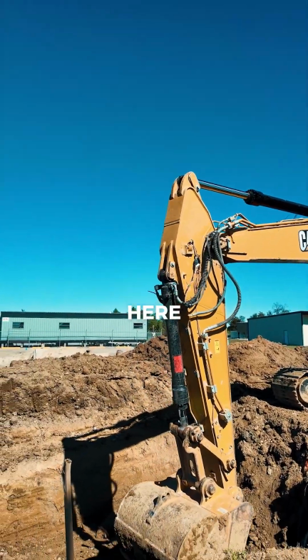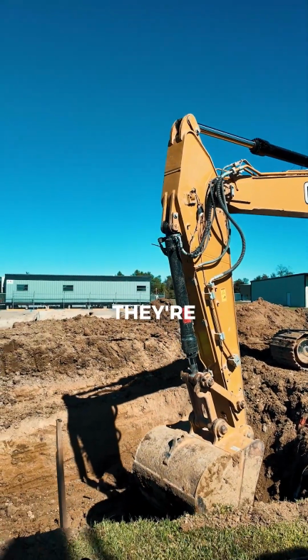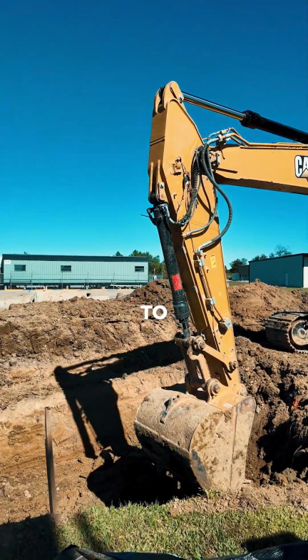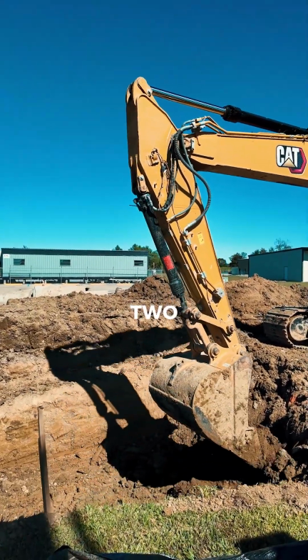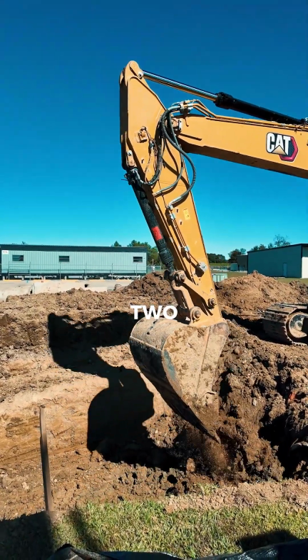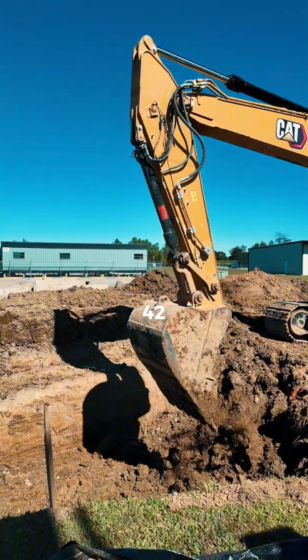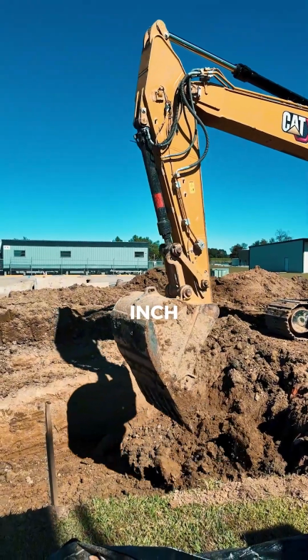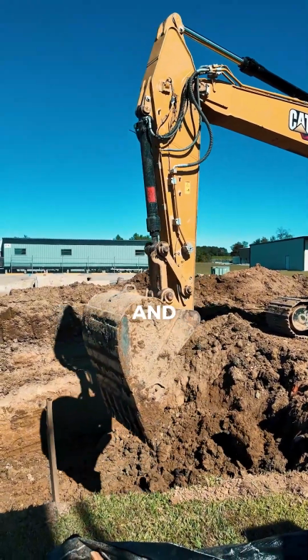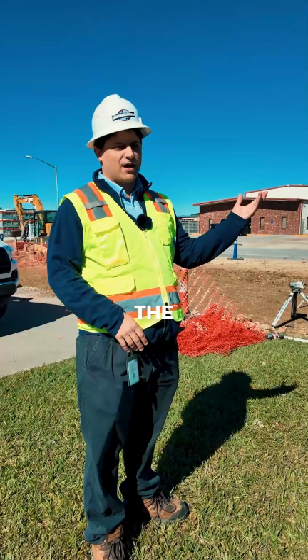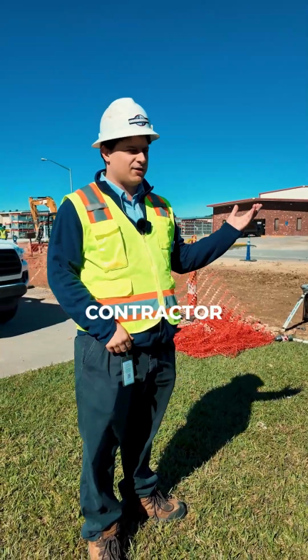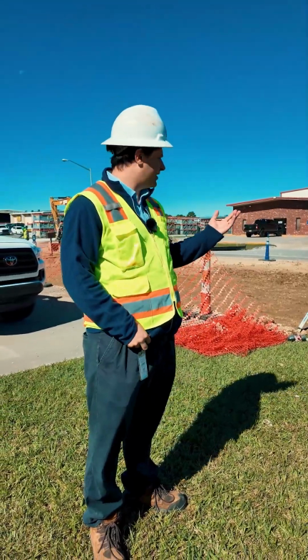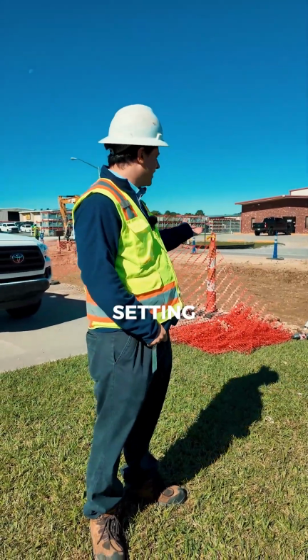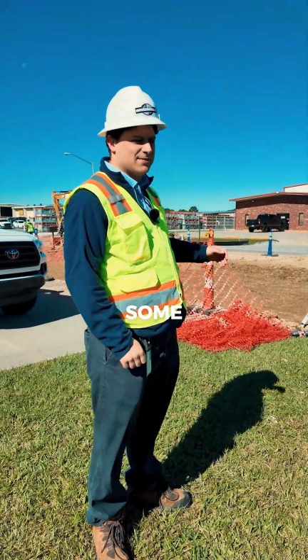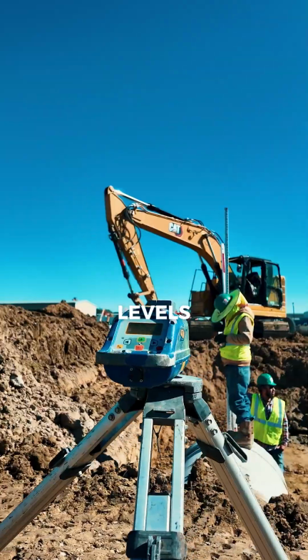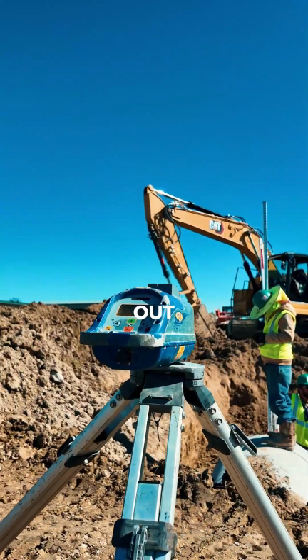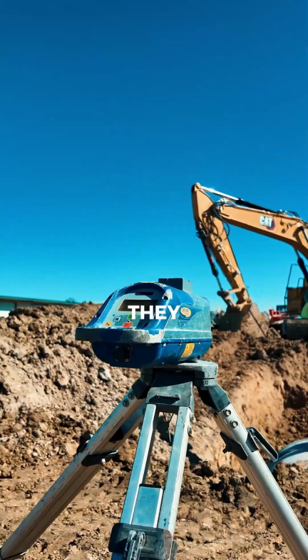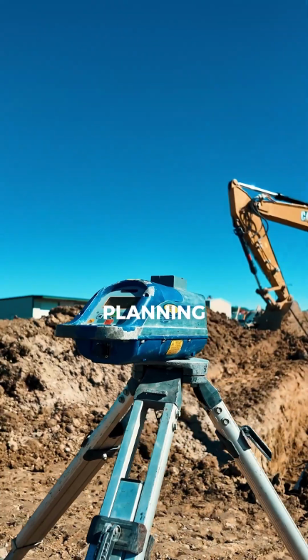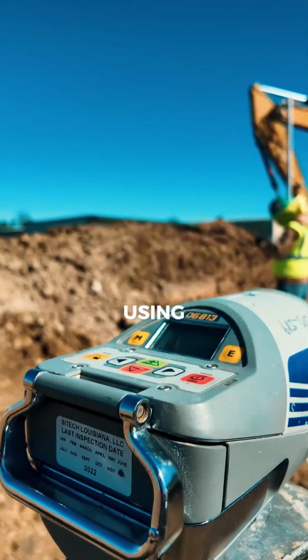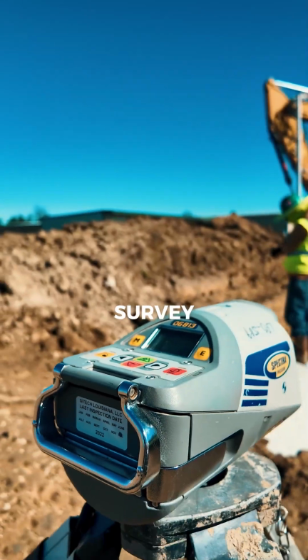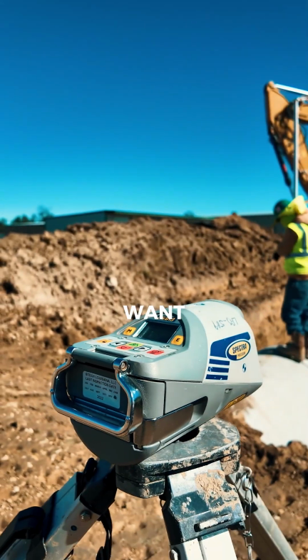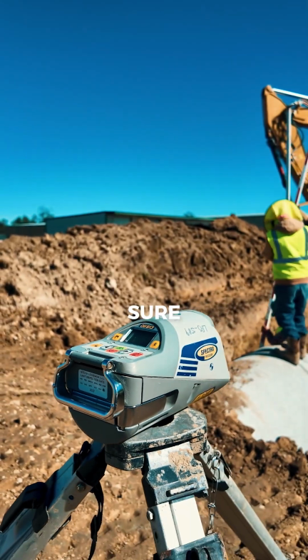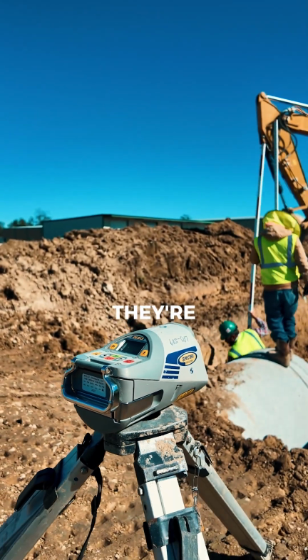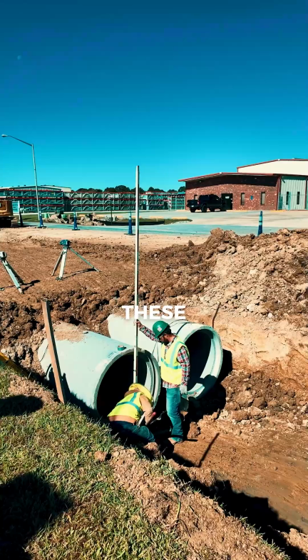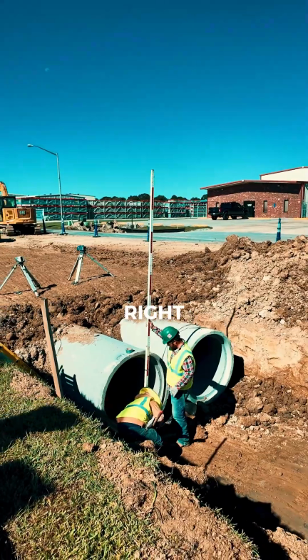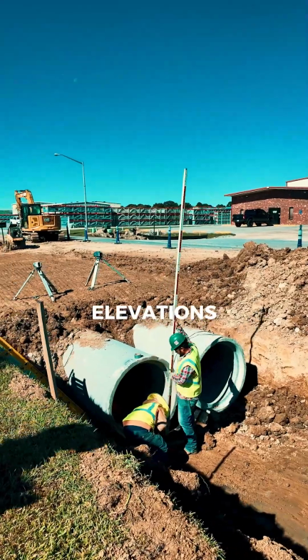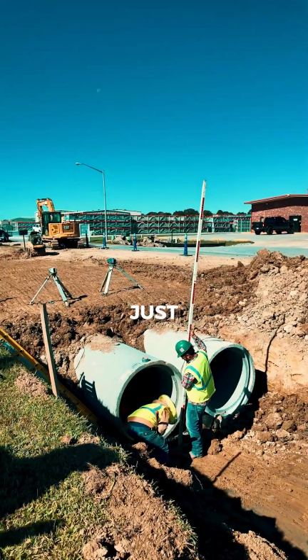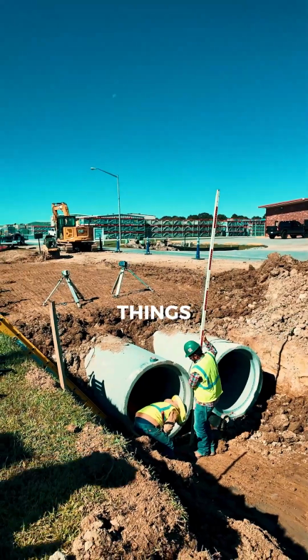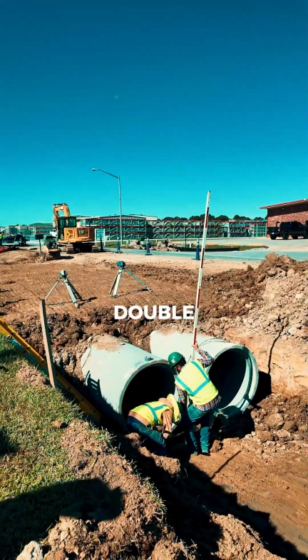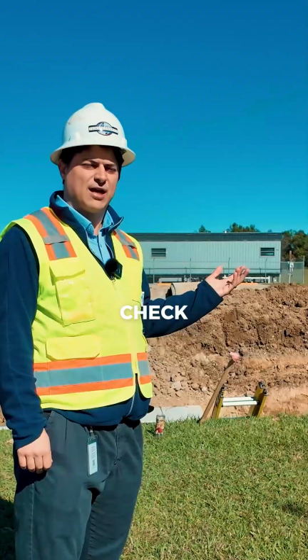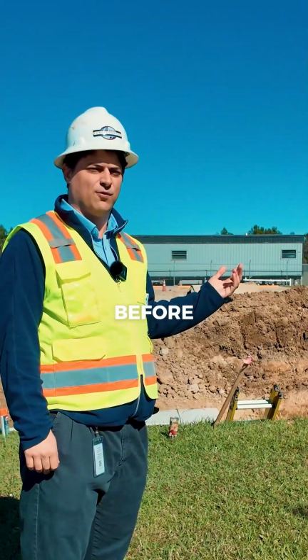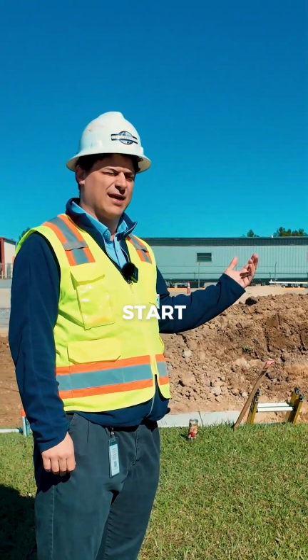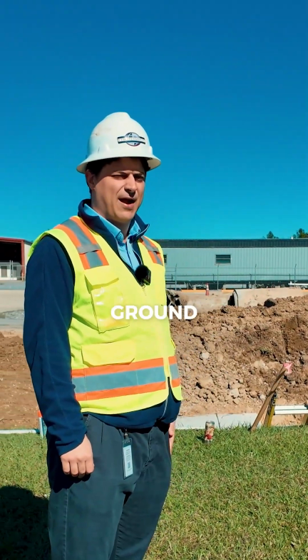Right here they're preparing to install two 42-inch culverts, and right now the contractor is just setting up. They've got some laser levels out here that they're planning on using to survey. They want to make sure that they're setting these pipes at the right elevations — it's just one of those things you've got to double, triple check before you start laying it in the ground.